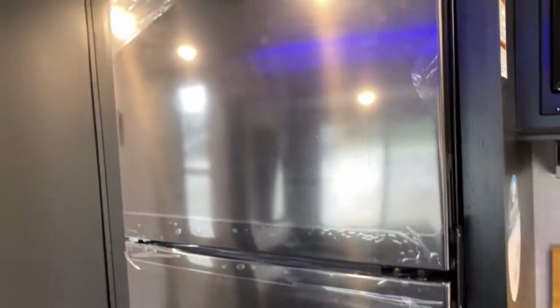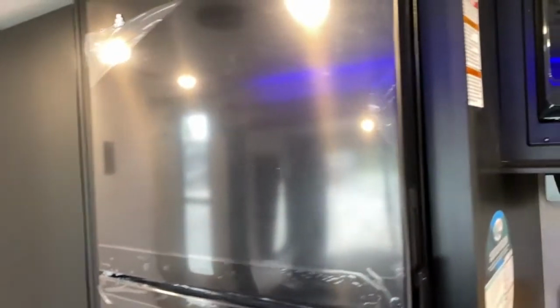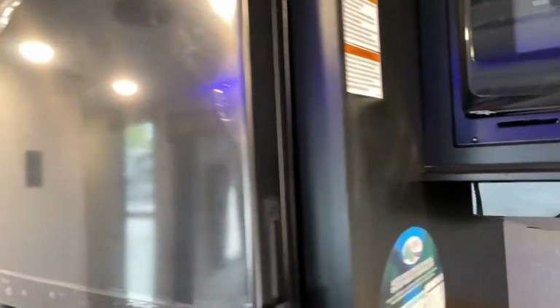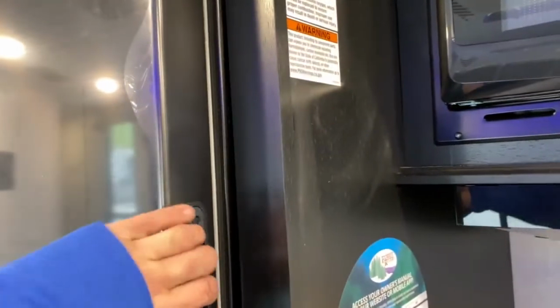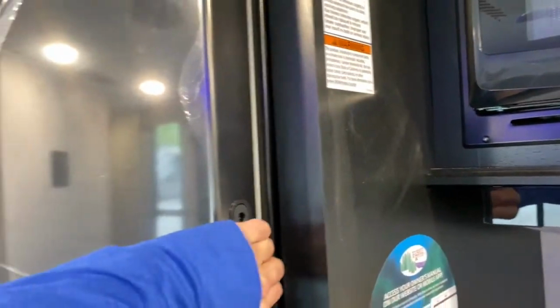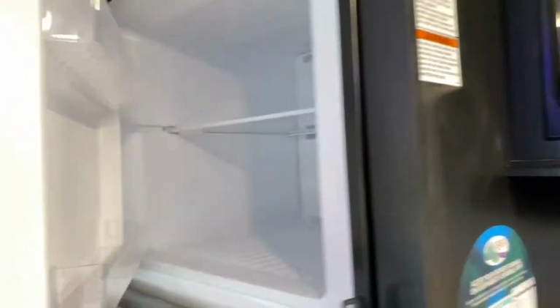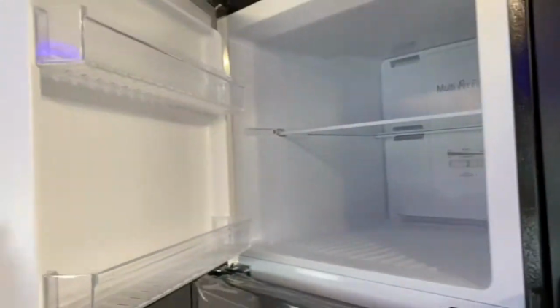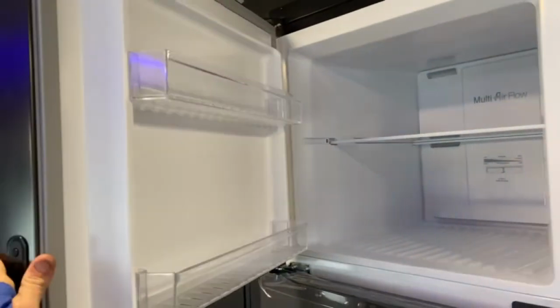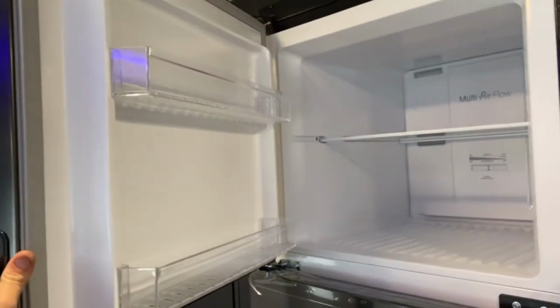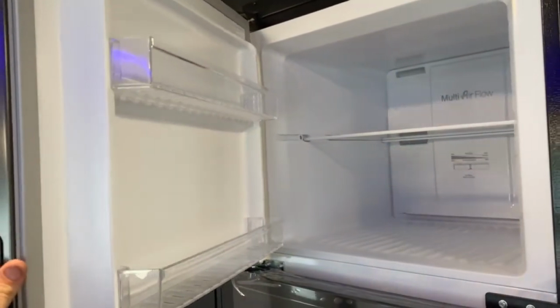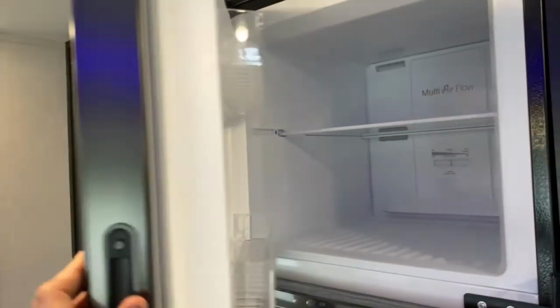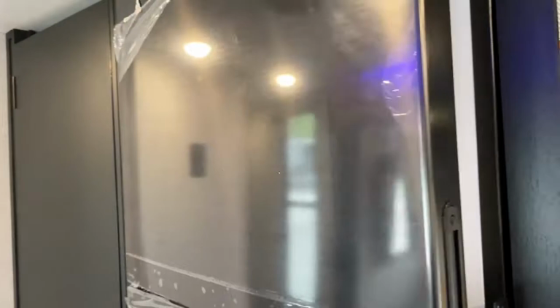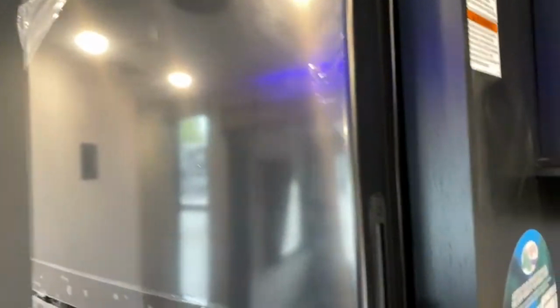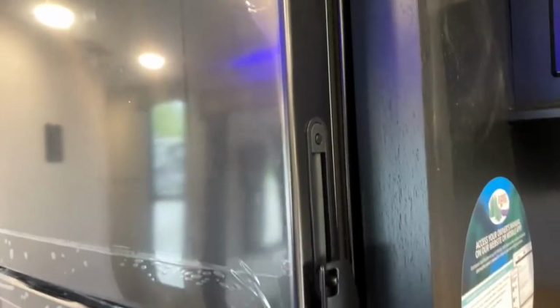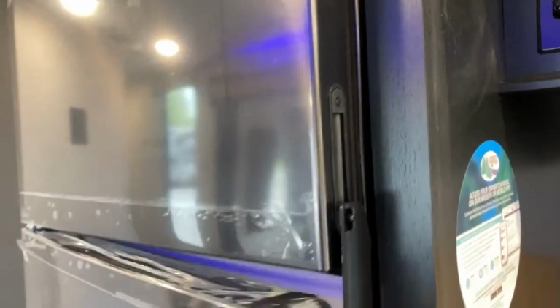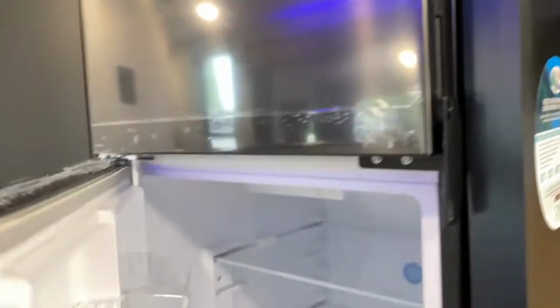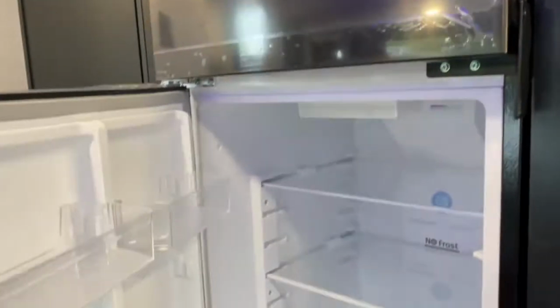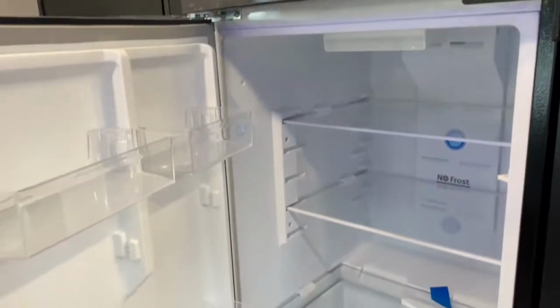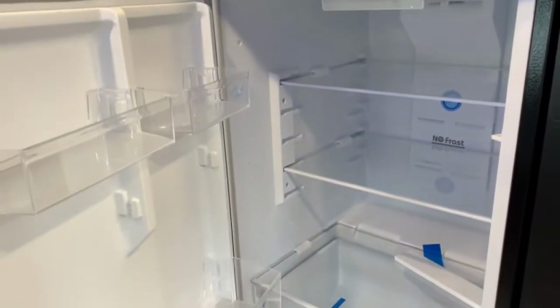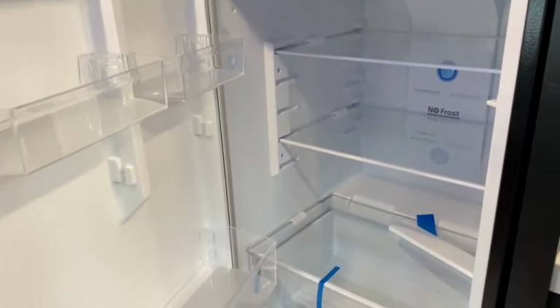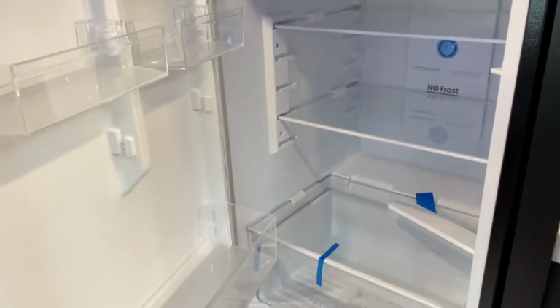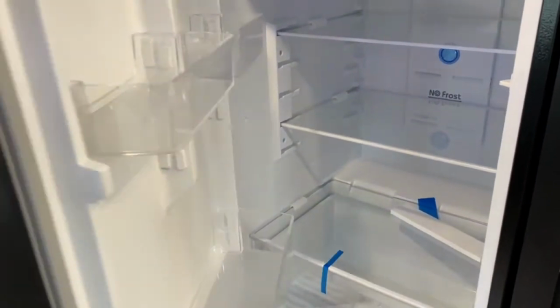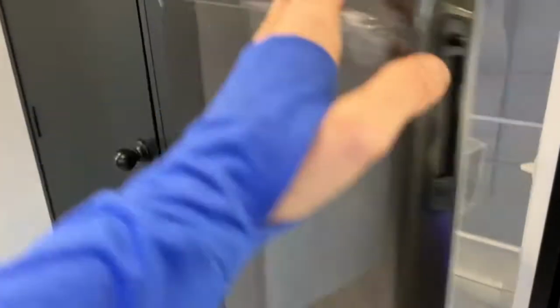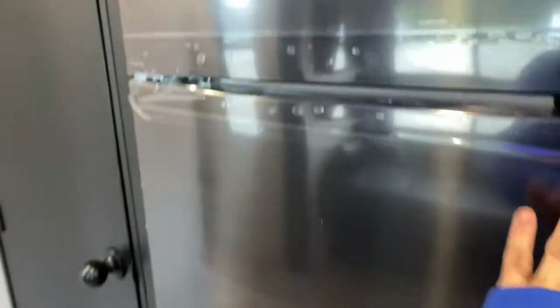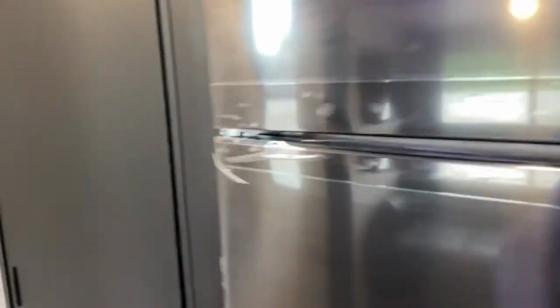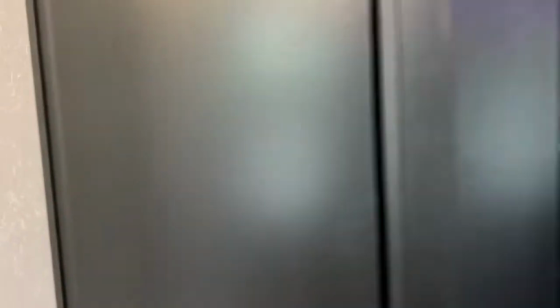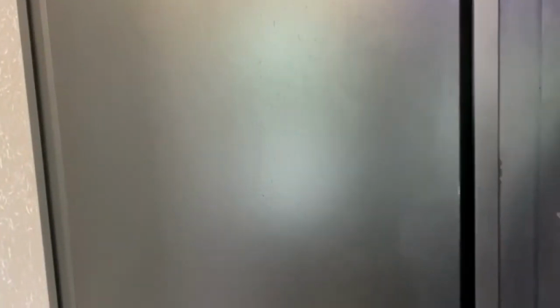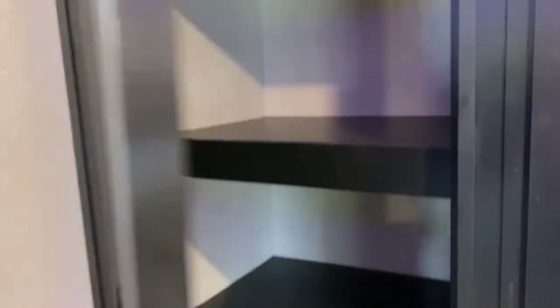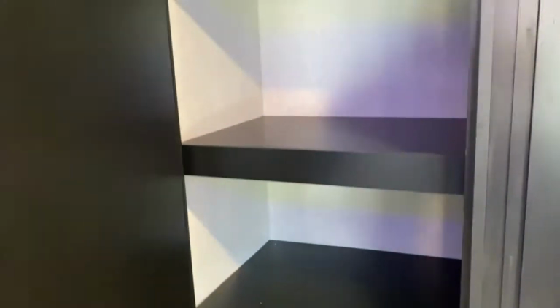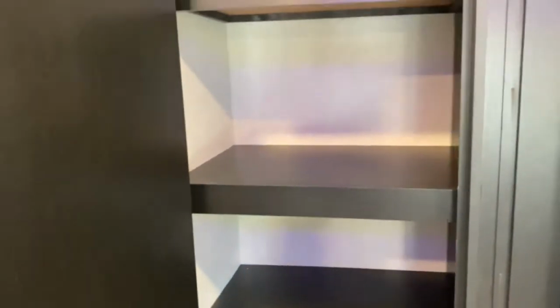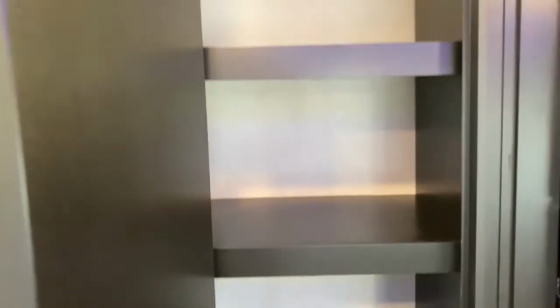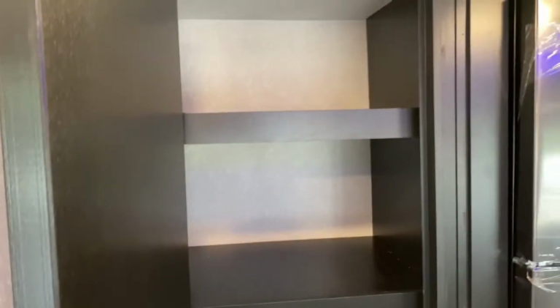Over here is your refrigerator and freezer. It is 12 volts, so it will run off of your battery and keep your food cold as you're driving down the road. Next to that is your nice large pantry.